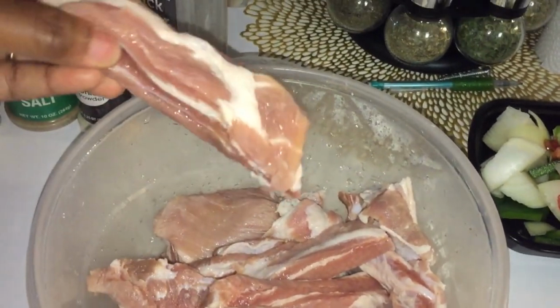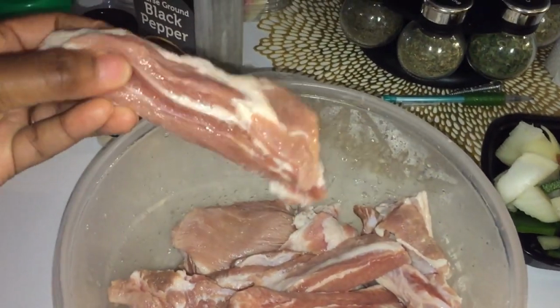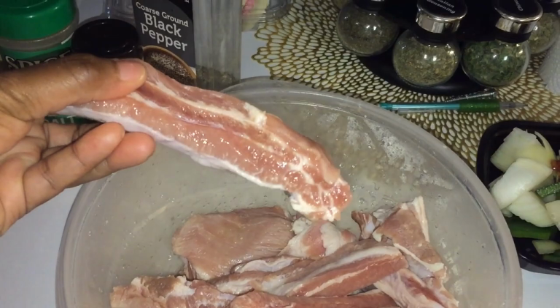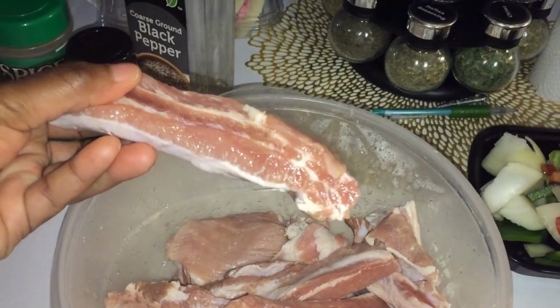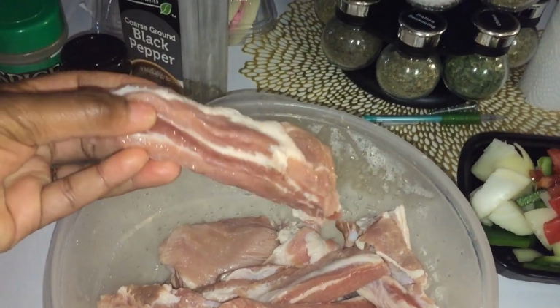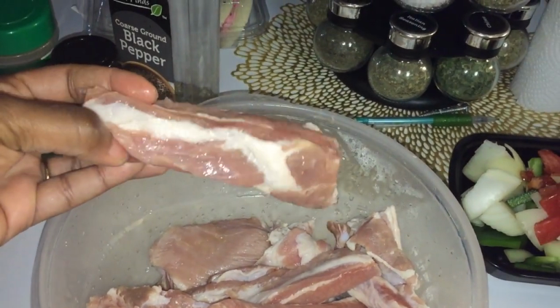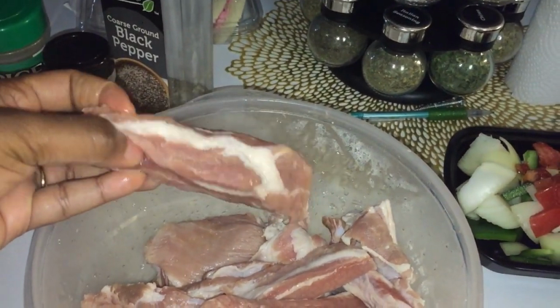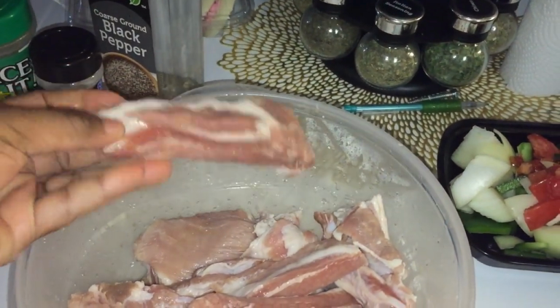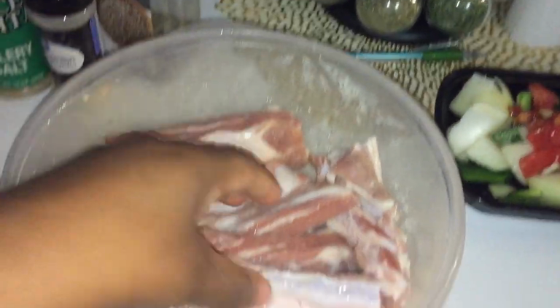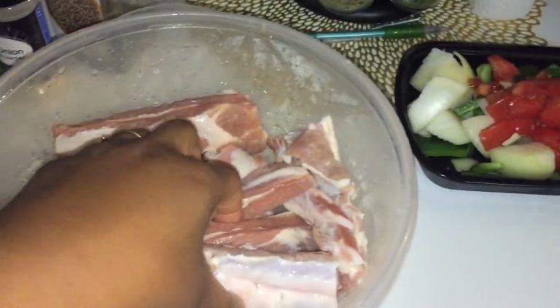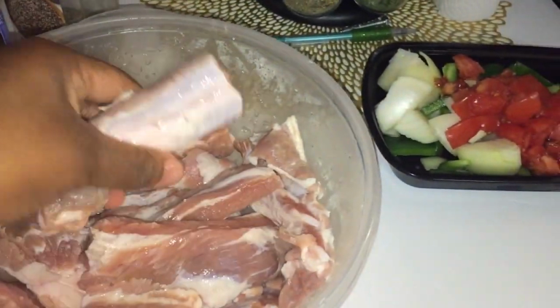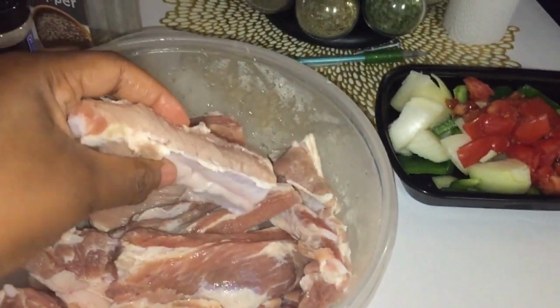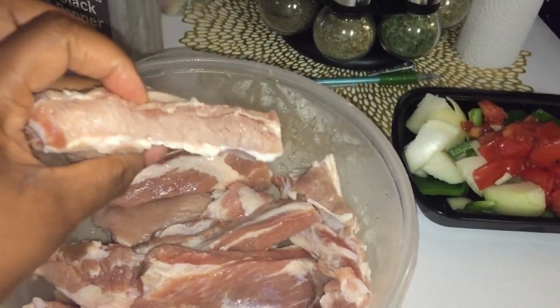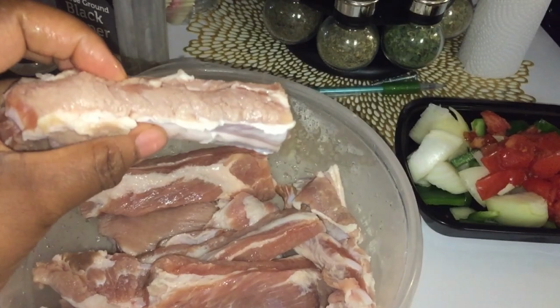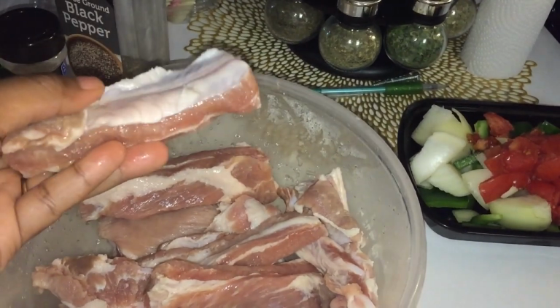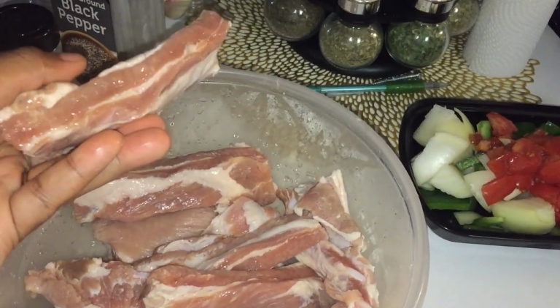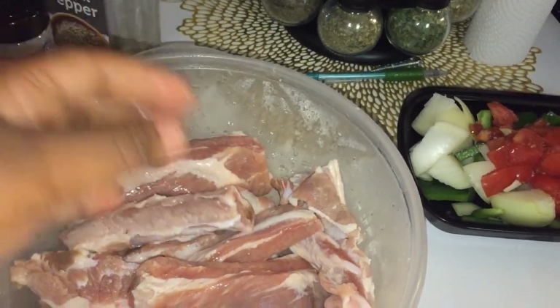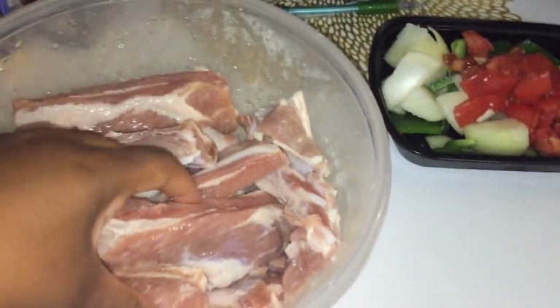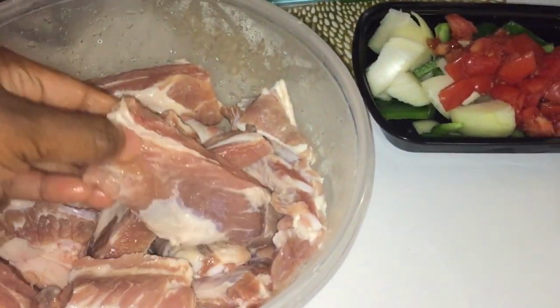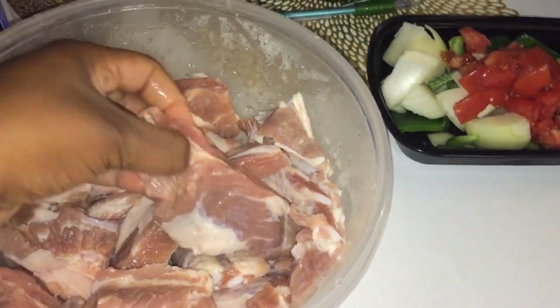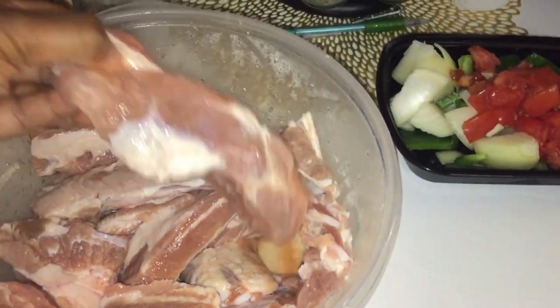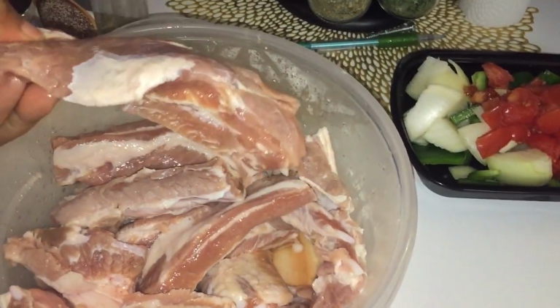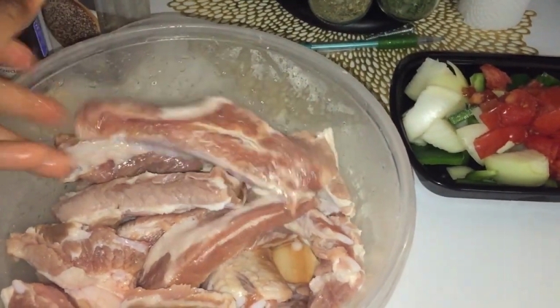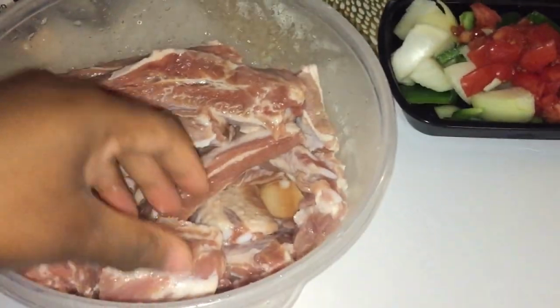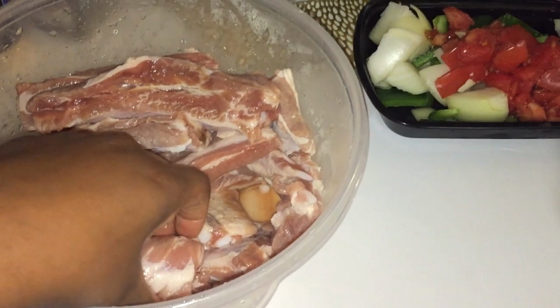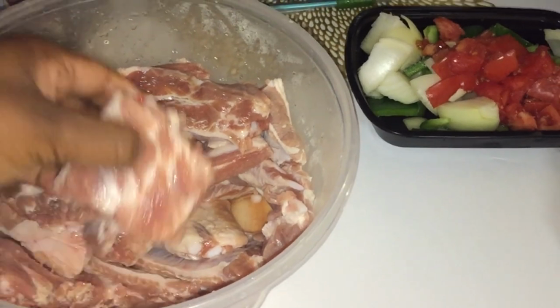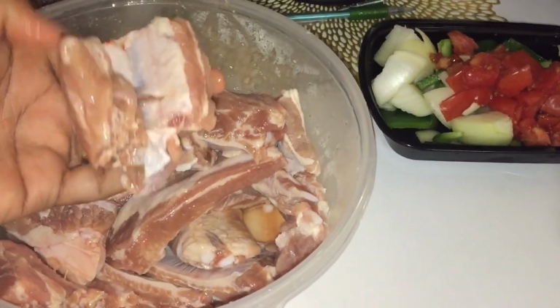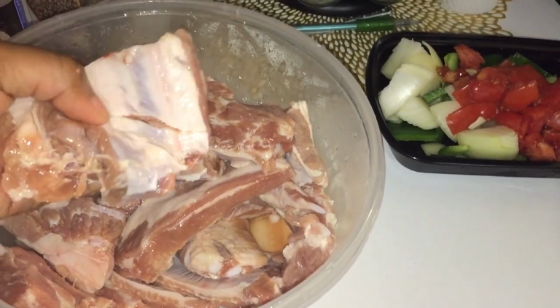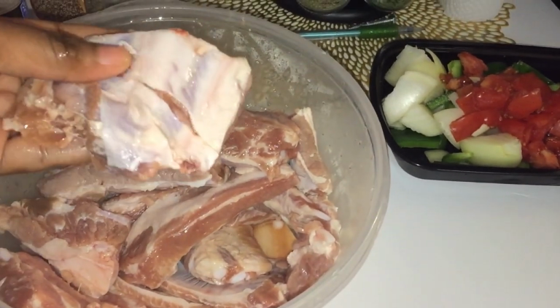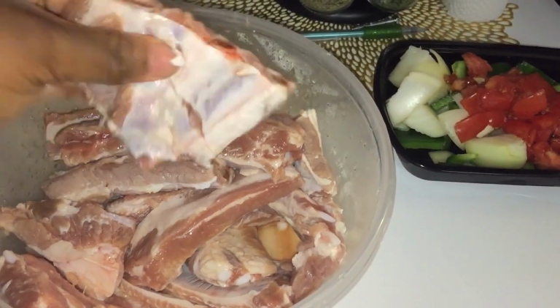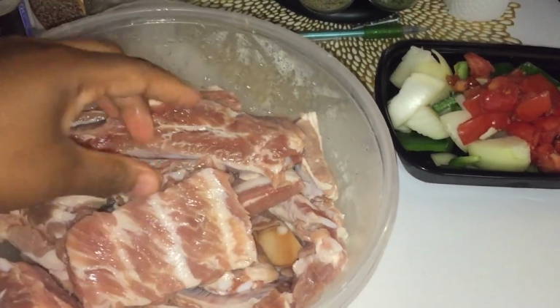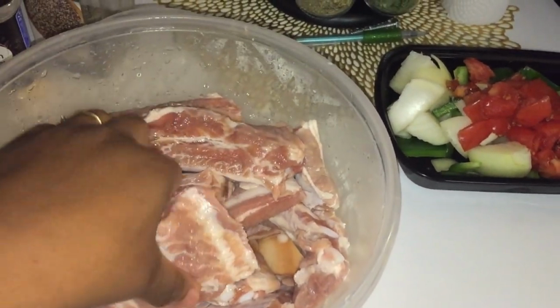I'm going to be doing it with my pork ribs. I just cut them up, washed them, cleaned them in a vinegar solution and all that good stuff. Now it's time to get to cooking them — I just cut them up just like that.